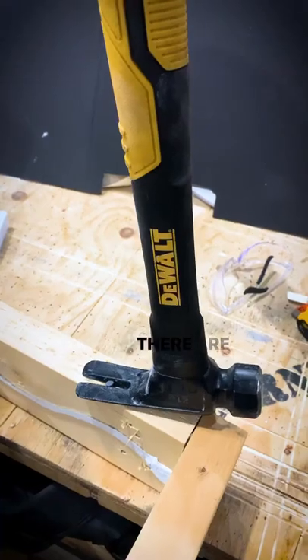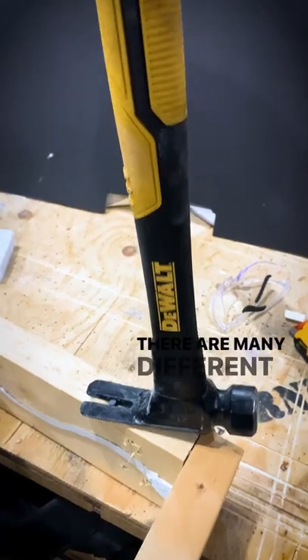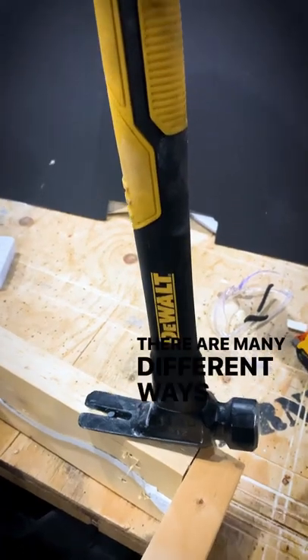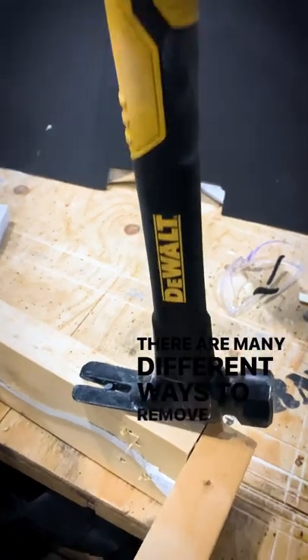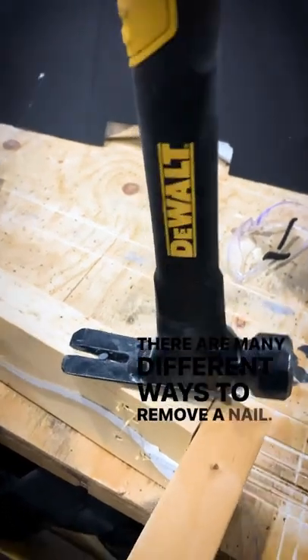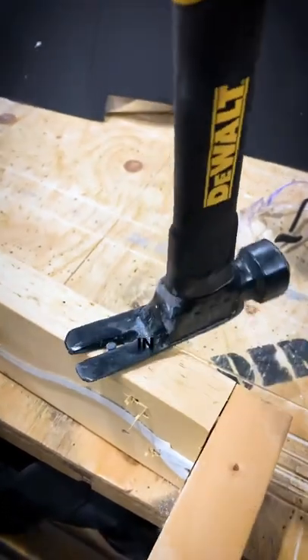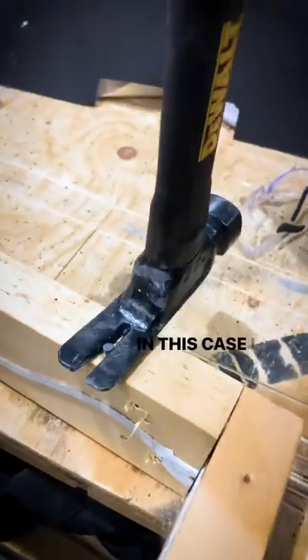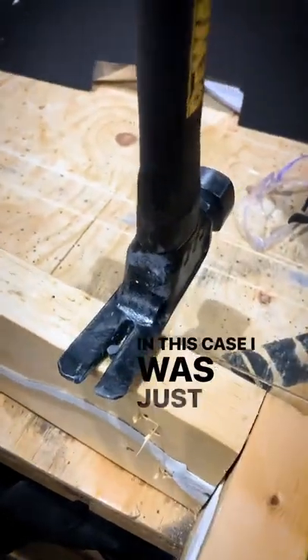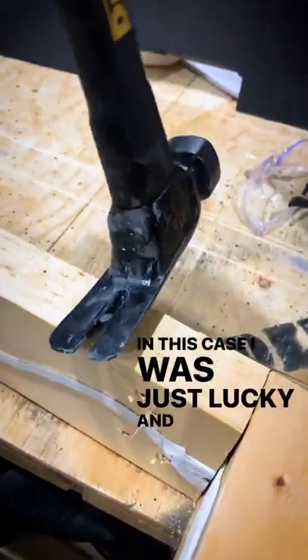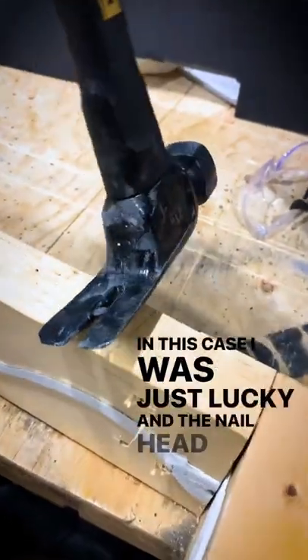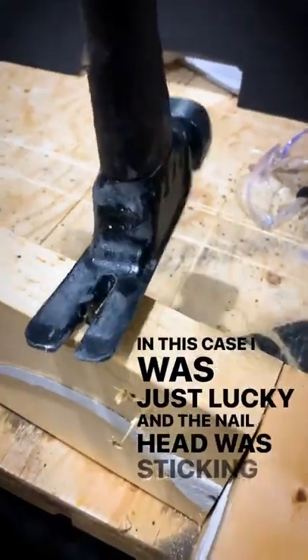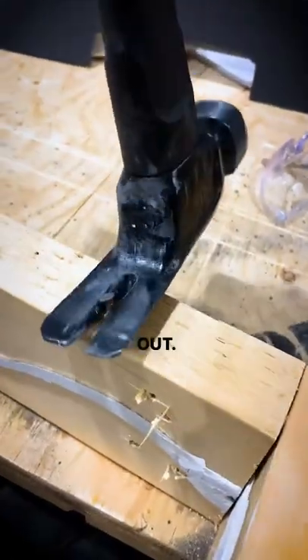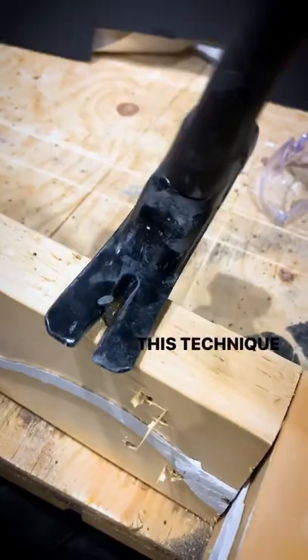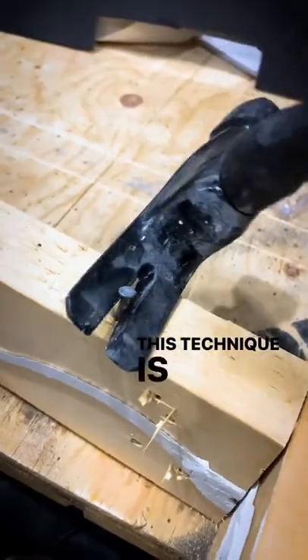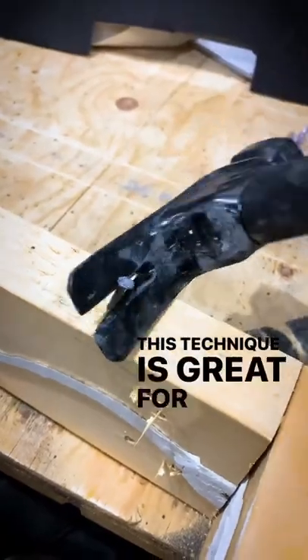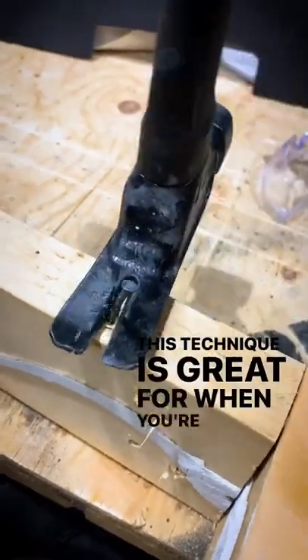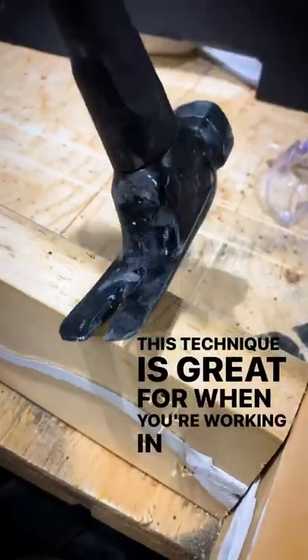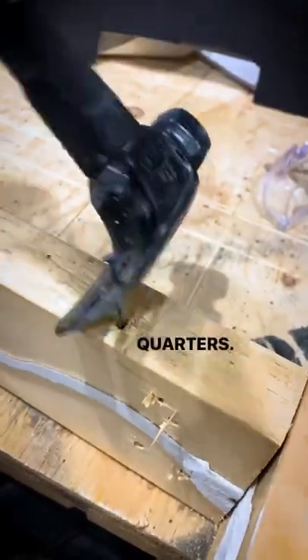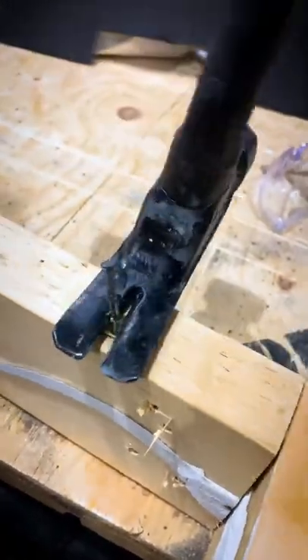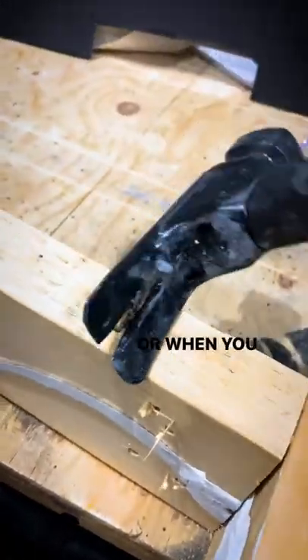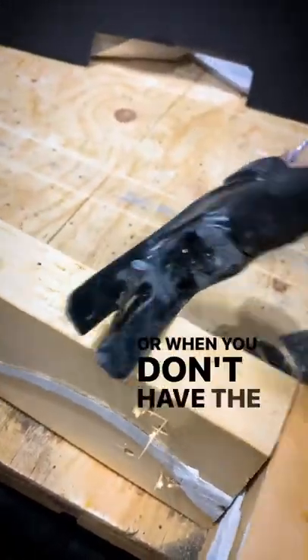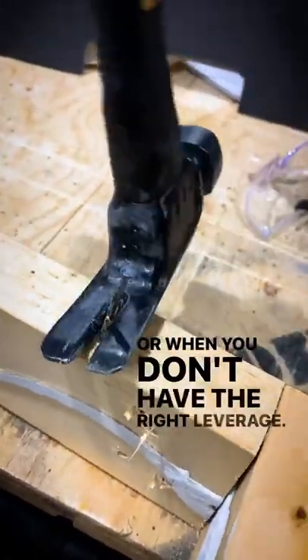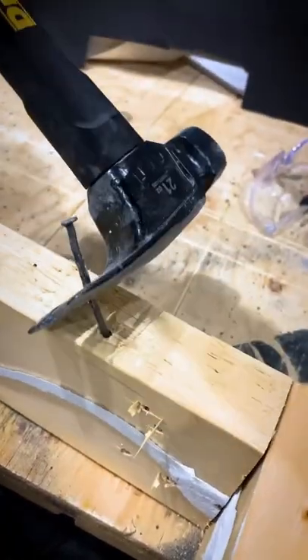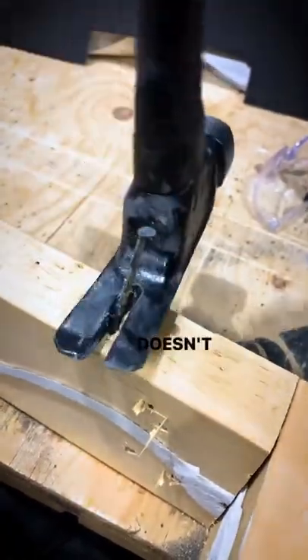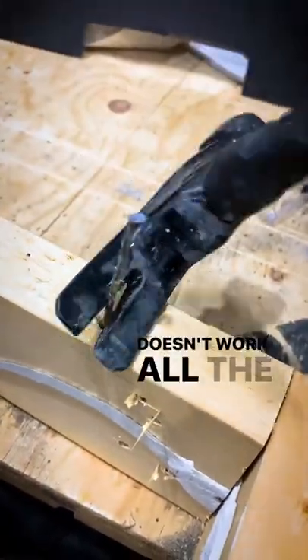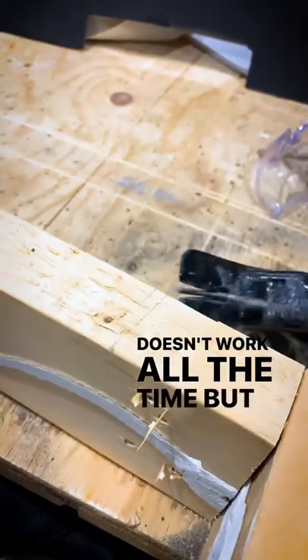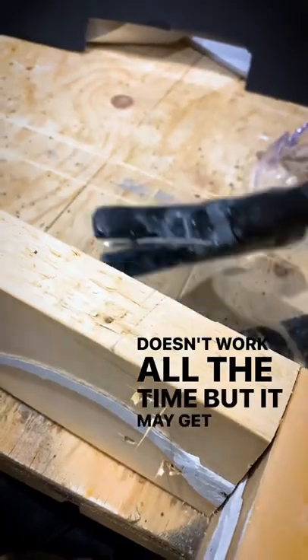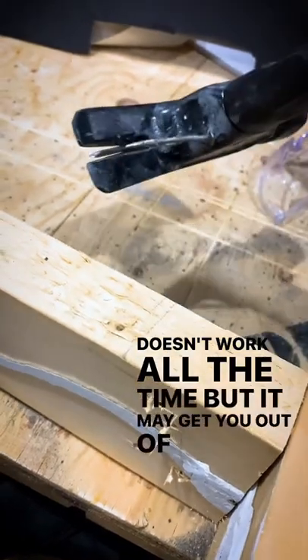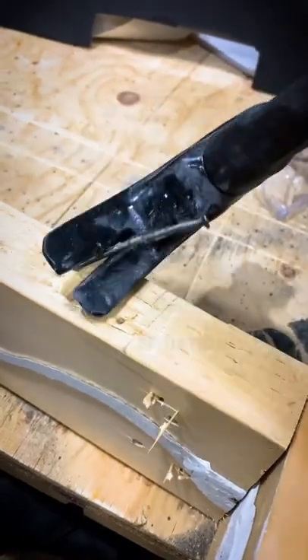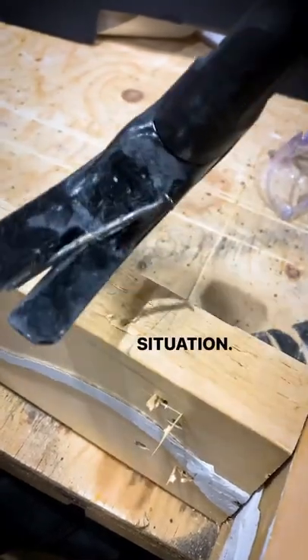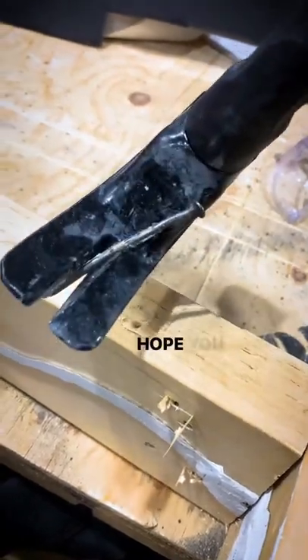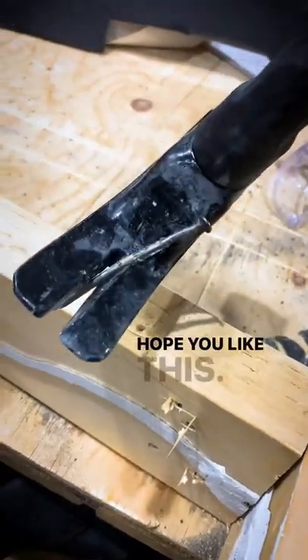There are many different ways to remove a nail. In this case I was just lucky and the nail head was sticking out. This technique is great for when you're working in tight quarters or when you don't have the right leverage. It doesn't work all the time but it may get you out of a sticky situation. Hope you like this.